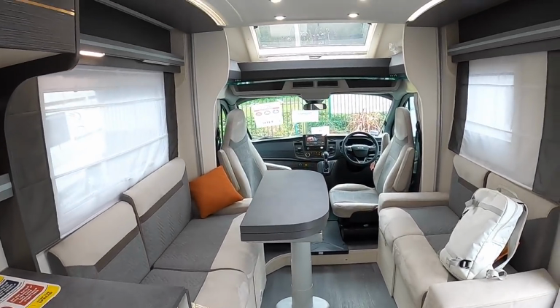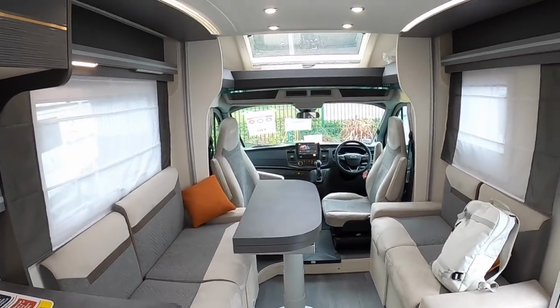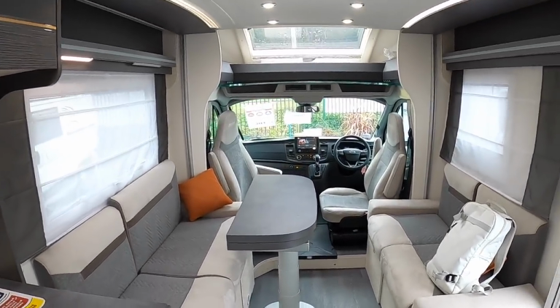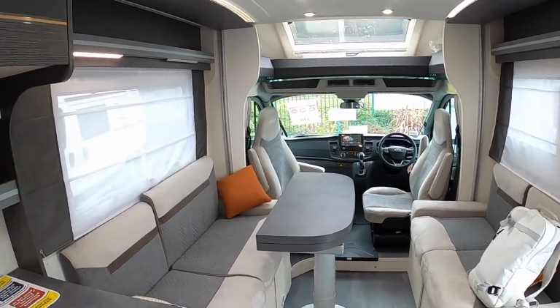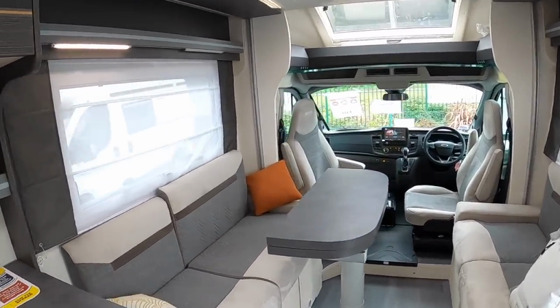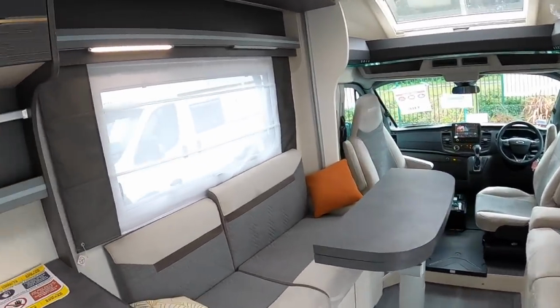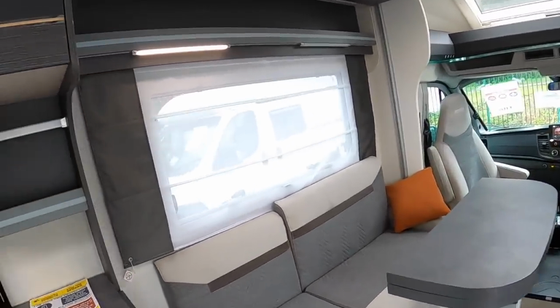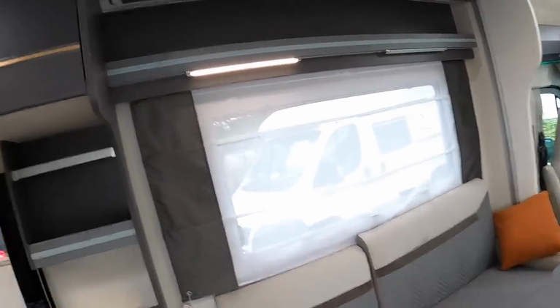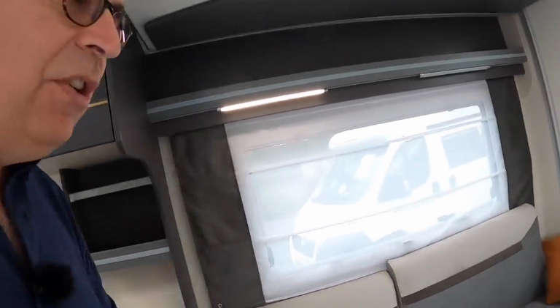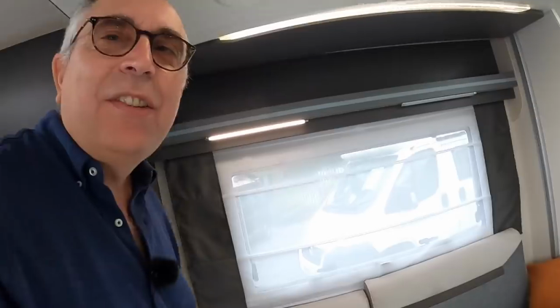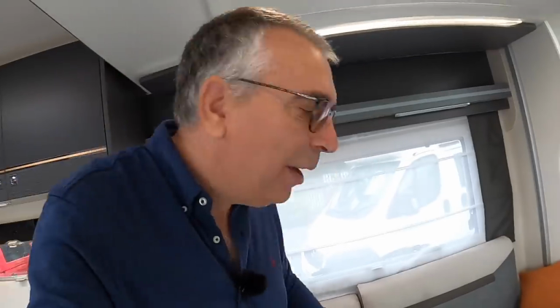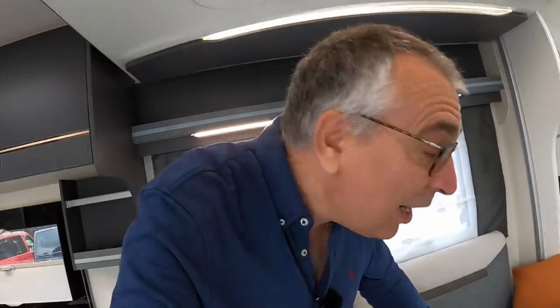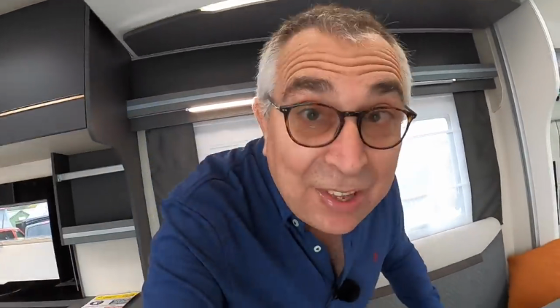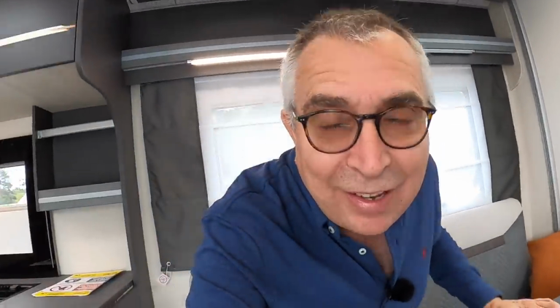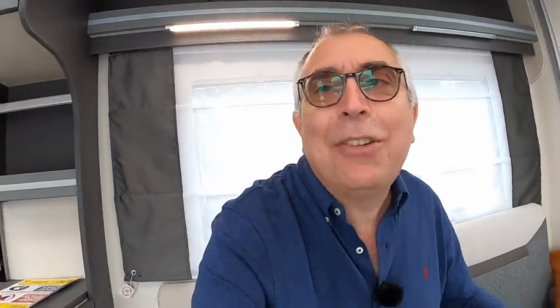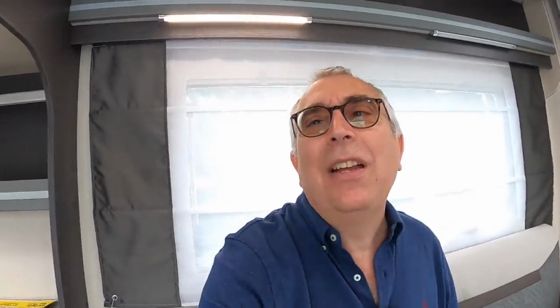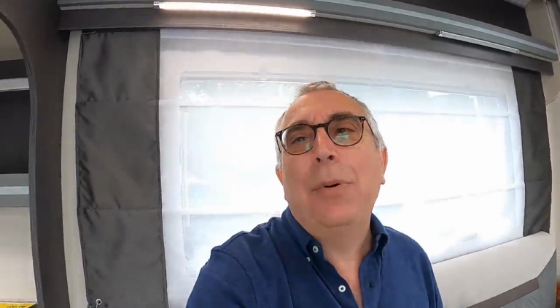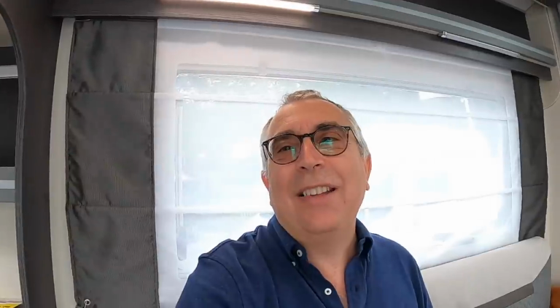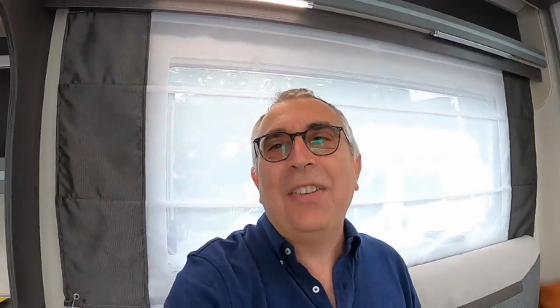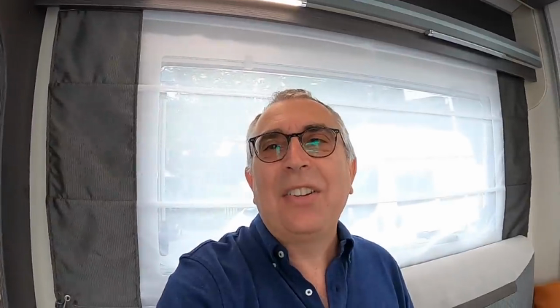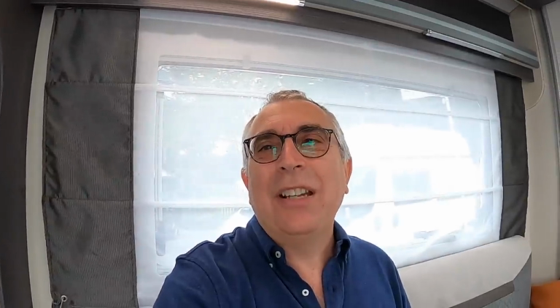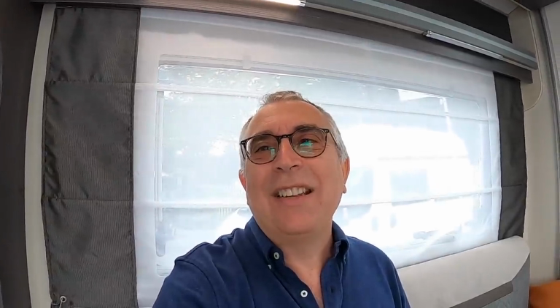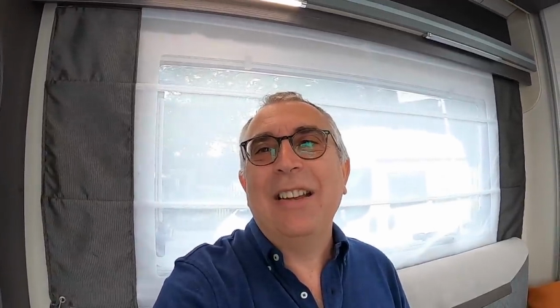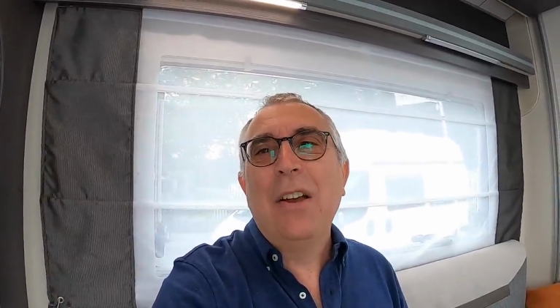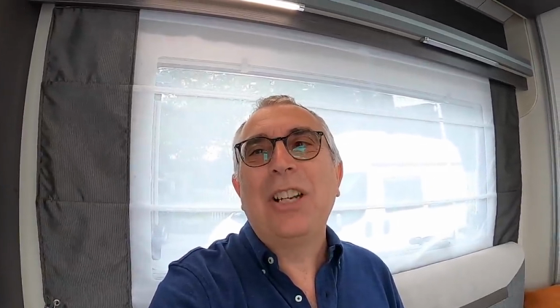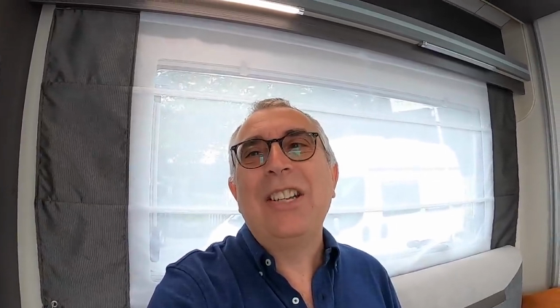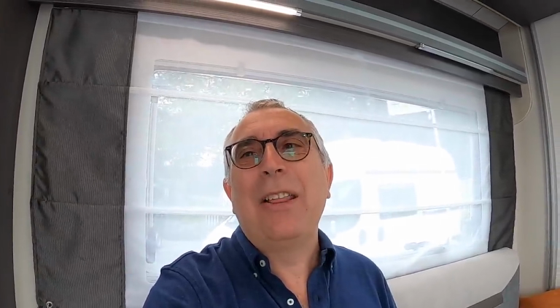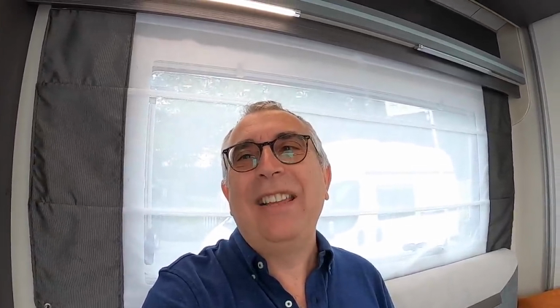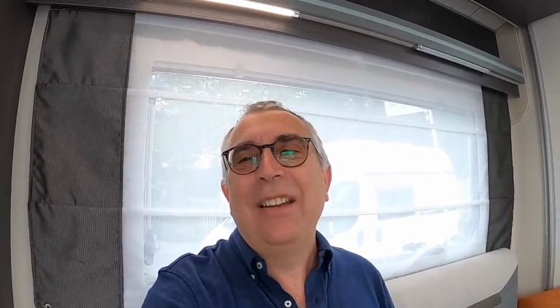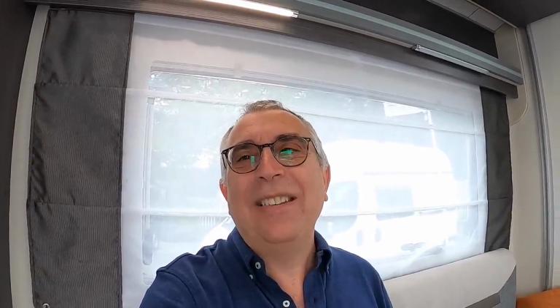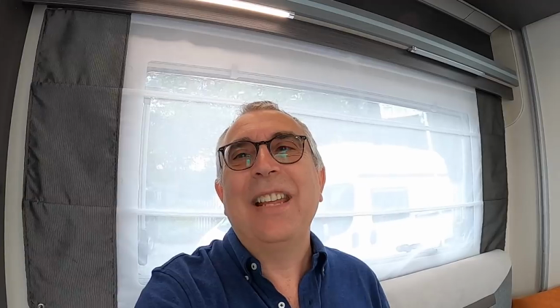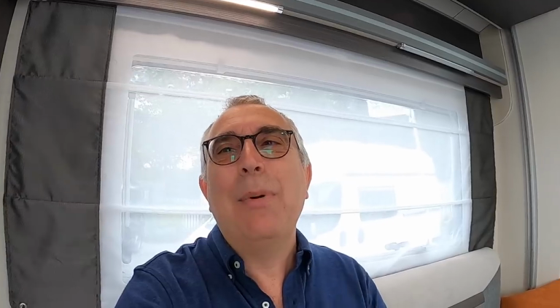So there we go, that's about it. Huge thanks to Highbridge Caravans — they've organised this tour. I'll put a link to those guys in the description, and huge thanks to you guys for watching. We'll catch you on another one of these very soon. Take care, bye bye.